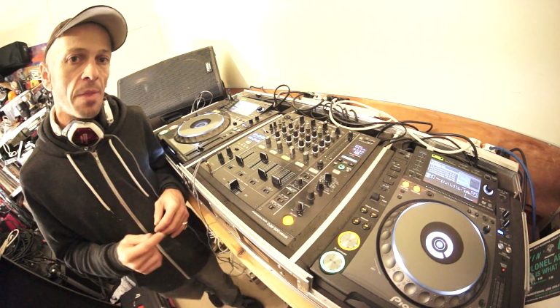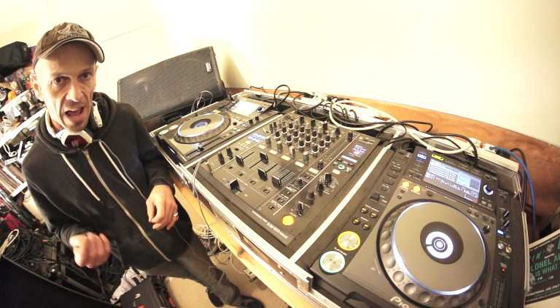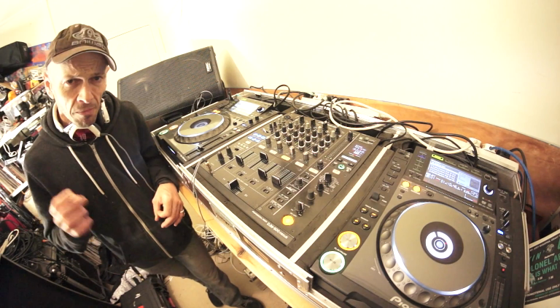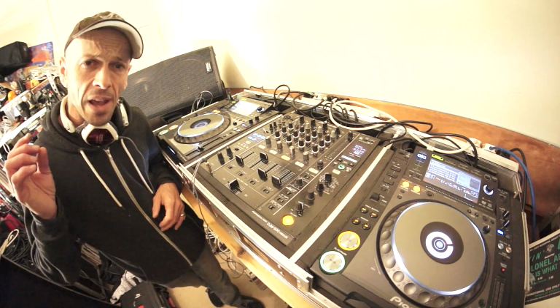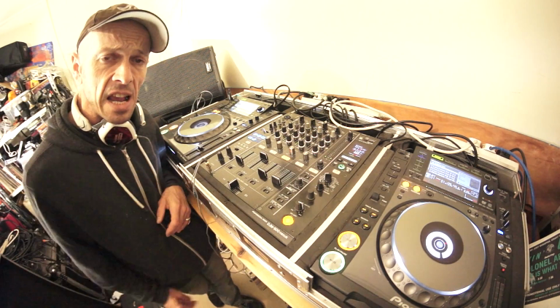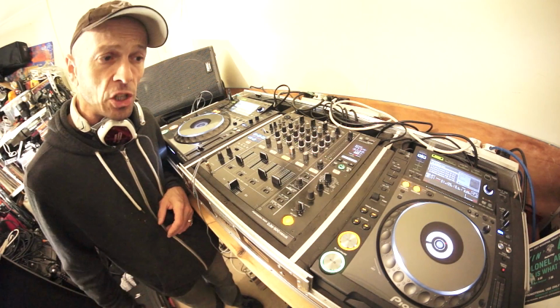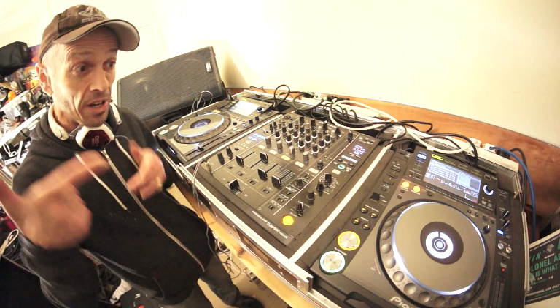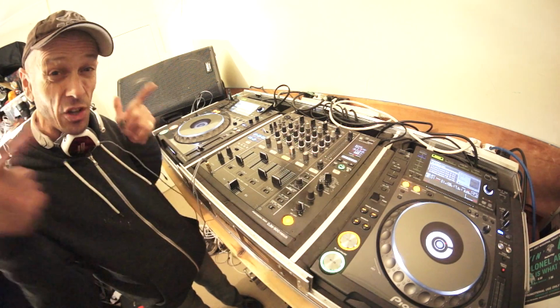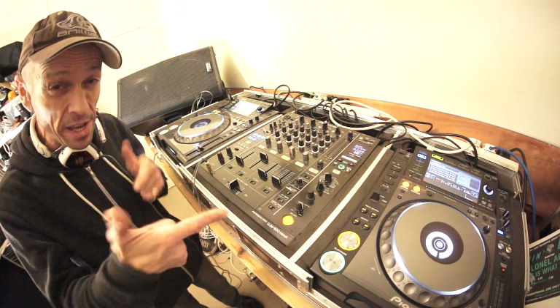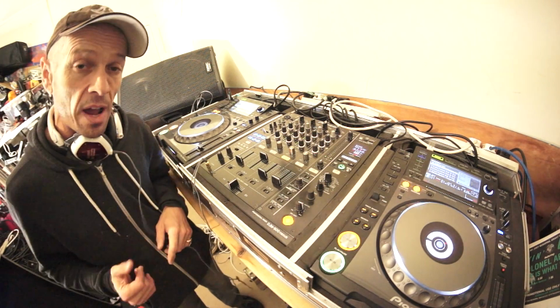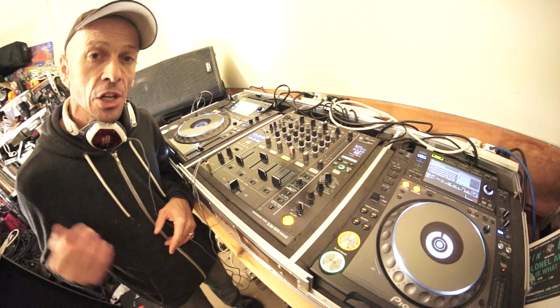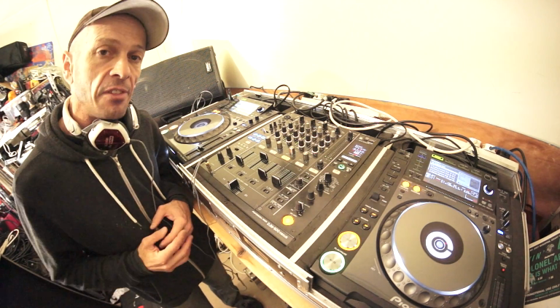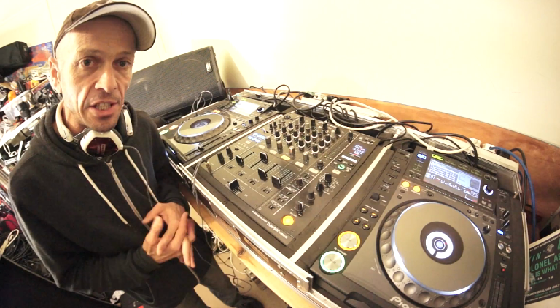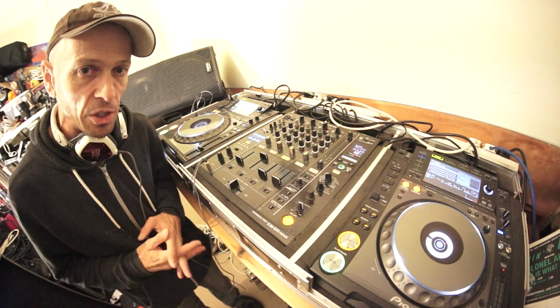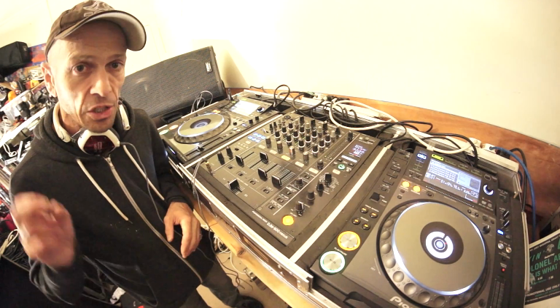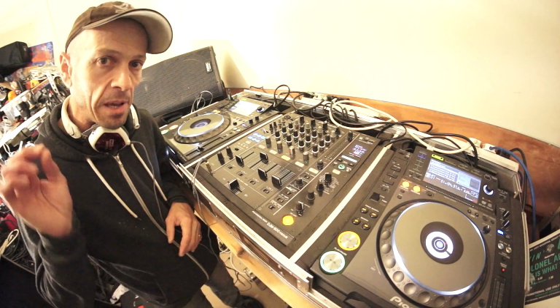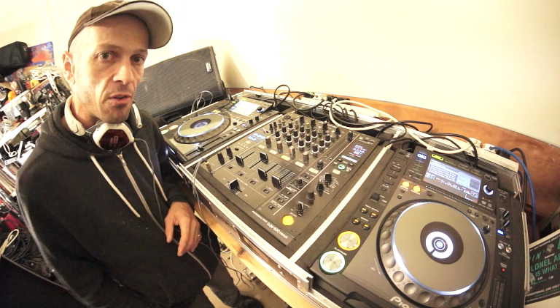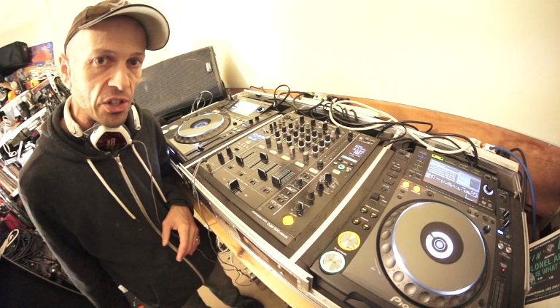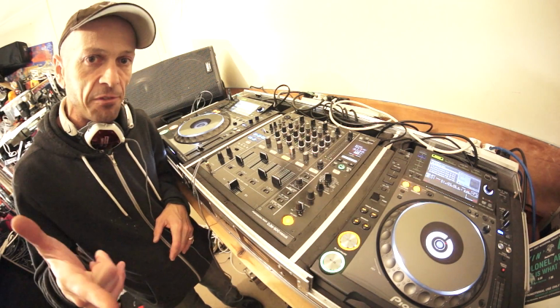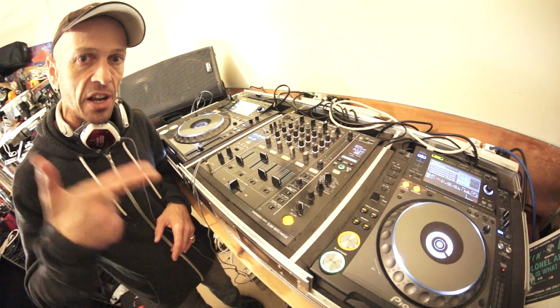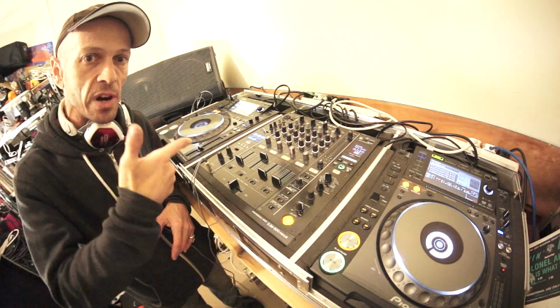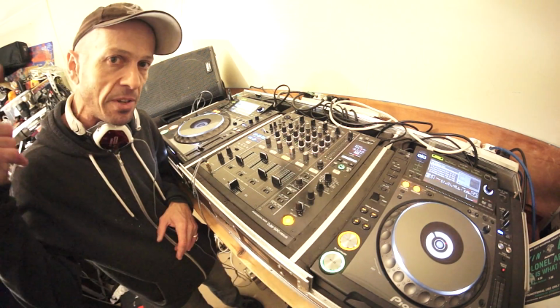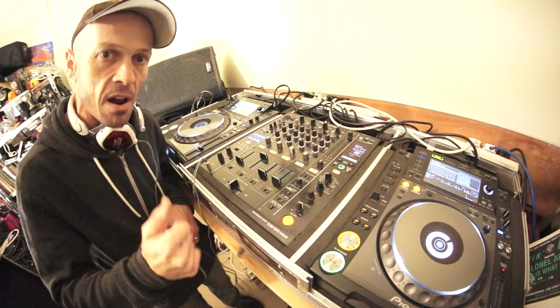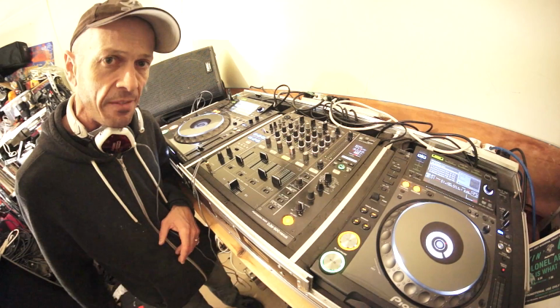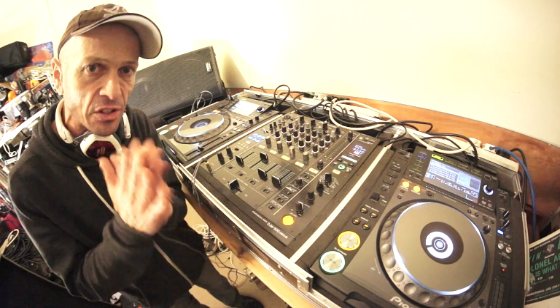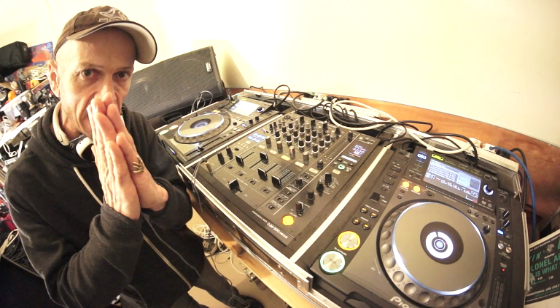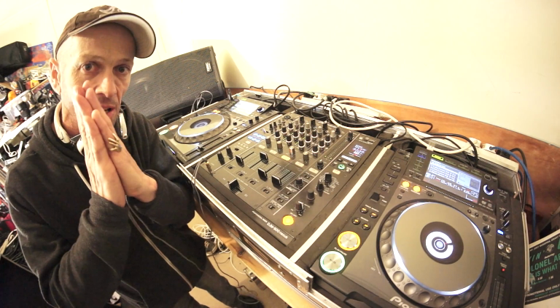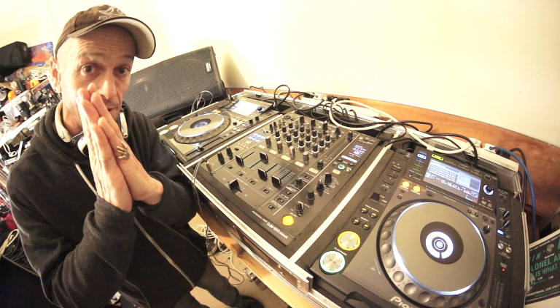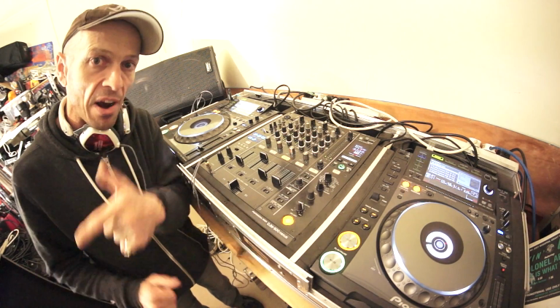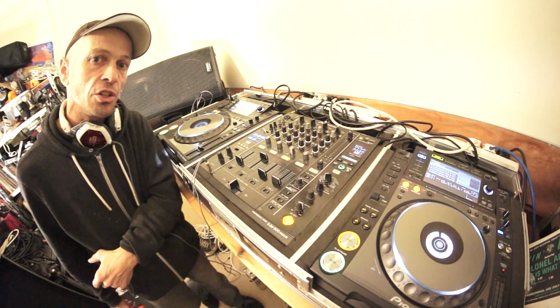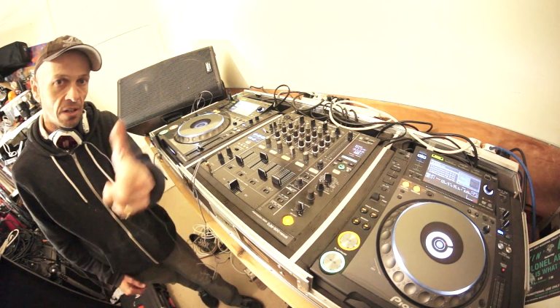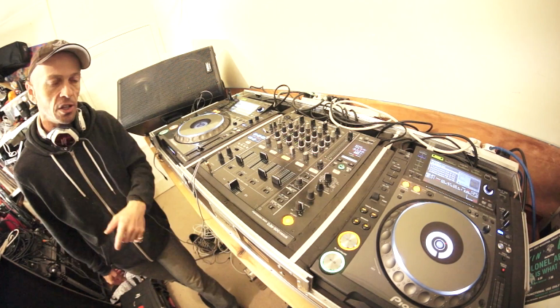Hope that's been a help. If you want any information on this track, check out the link in the description to Karmic Power Records — Lenny Fontana, Ridney, Mr. Morales in the house. Peace, love ya. Practice and enjoy. Thank you.